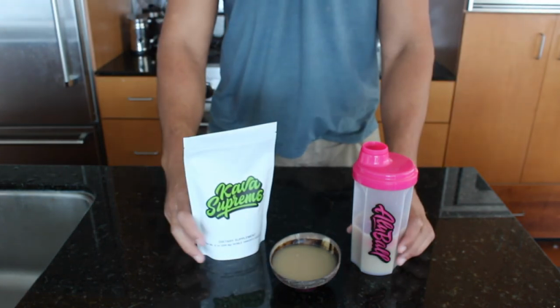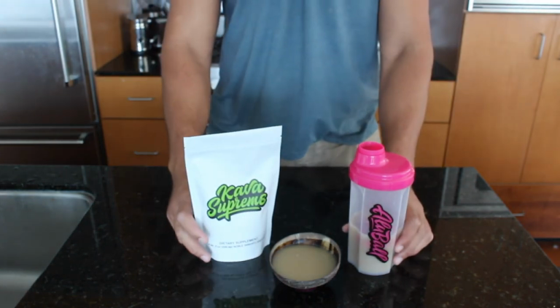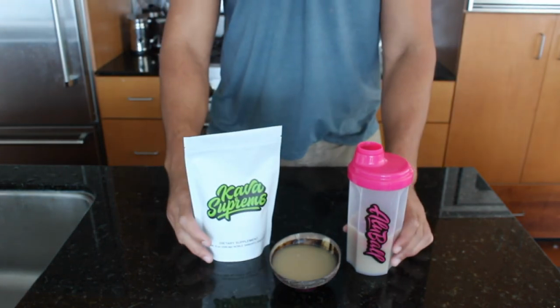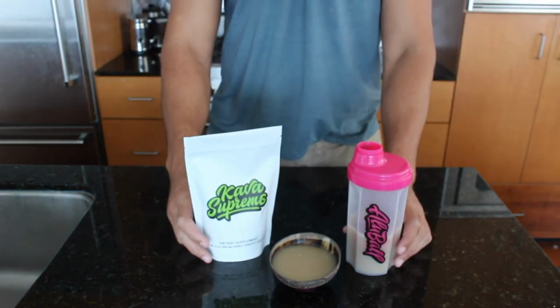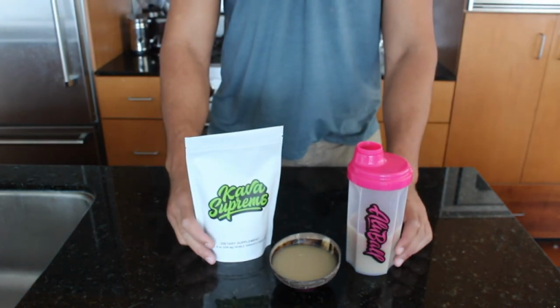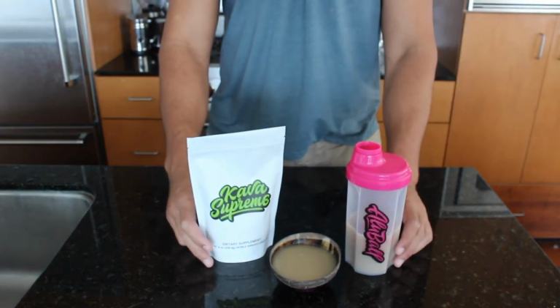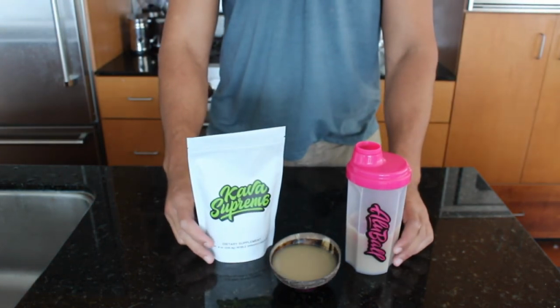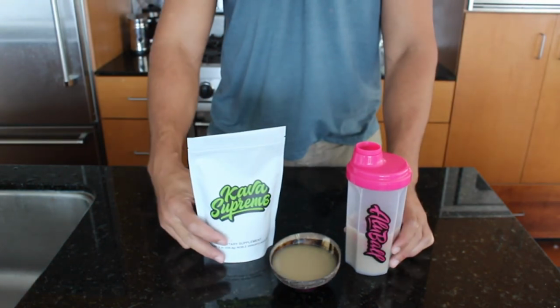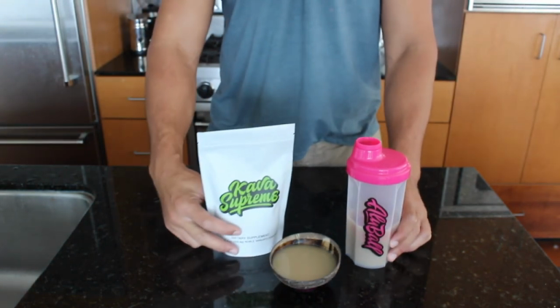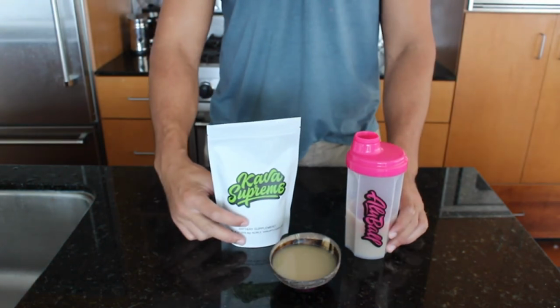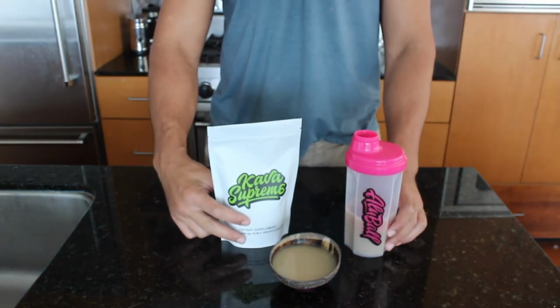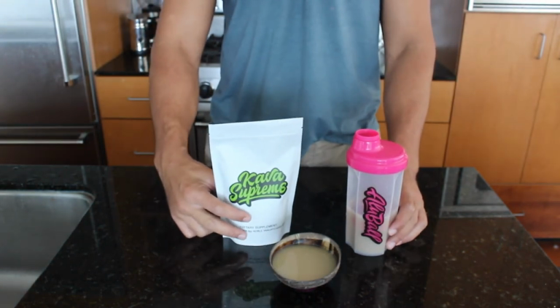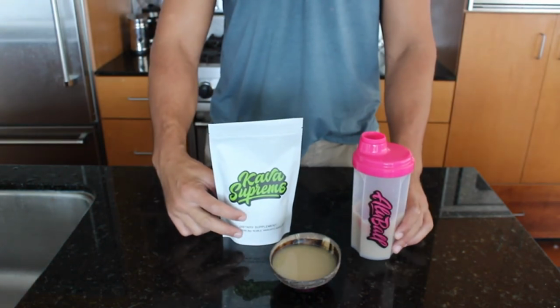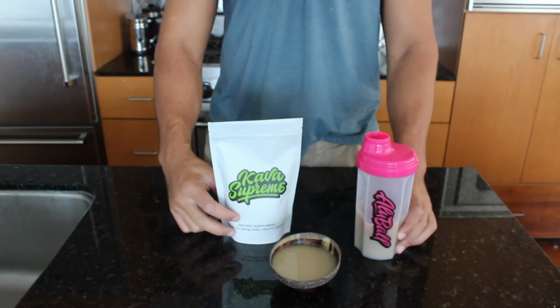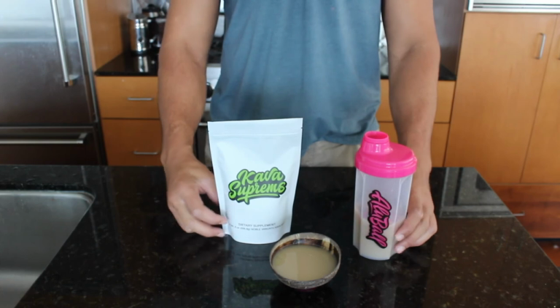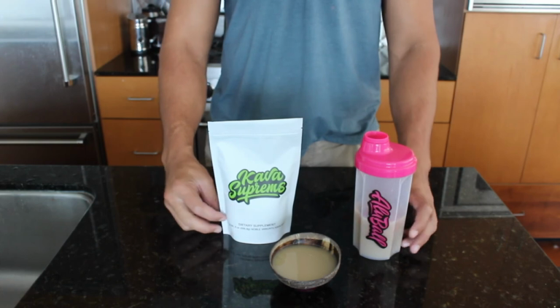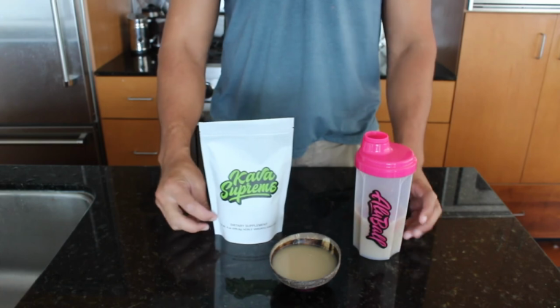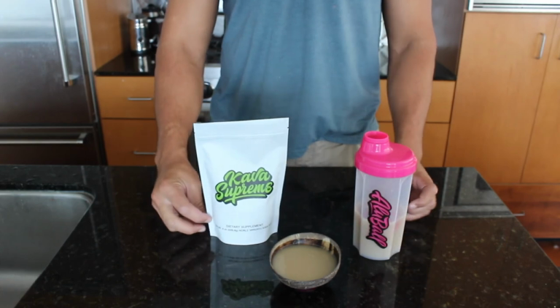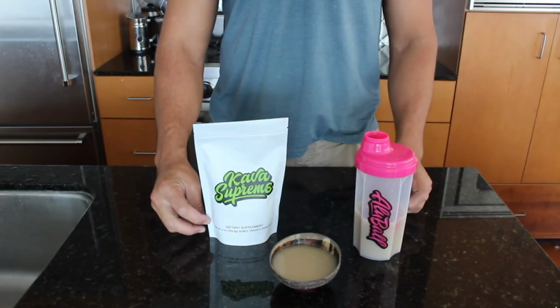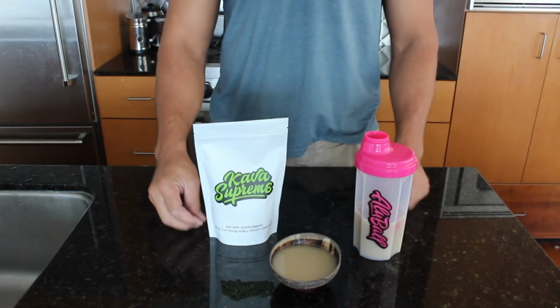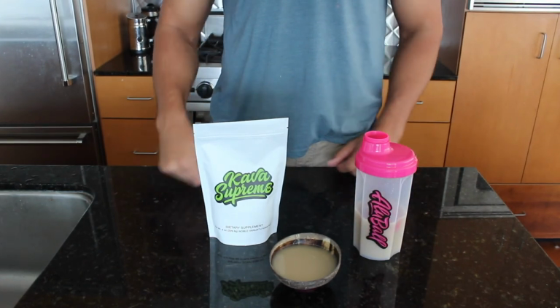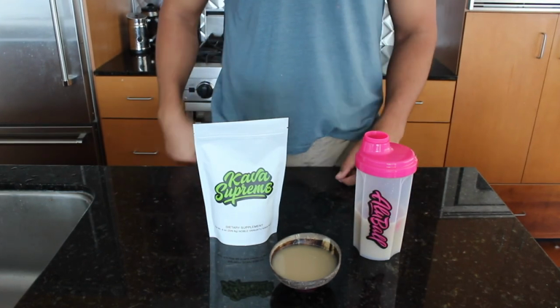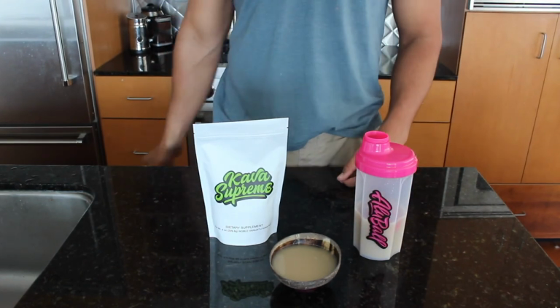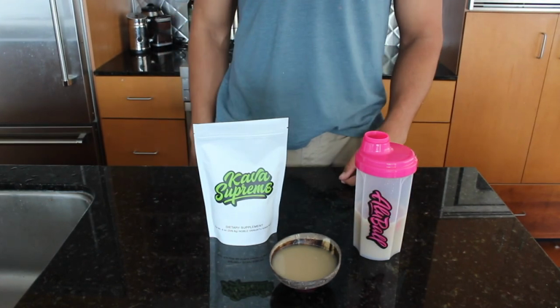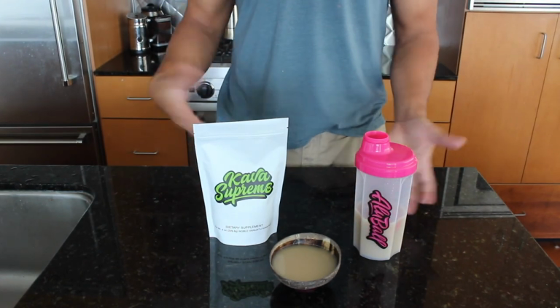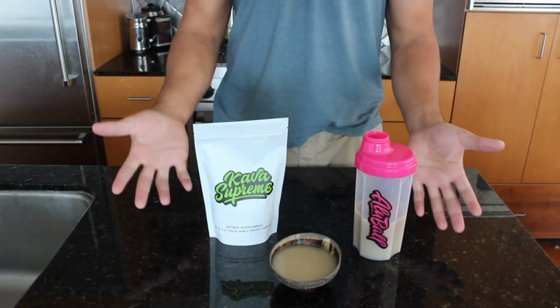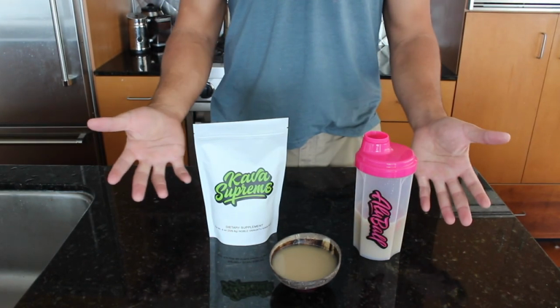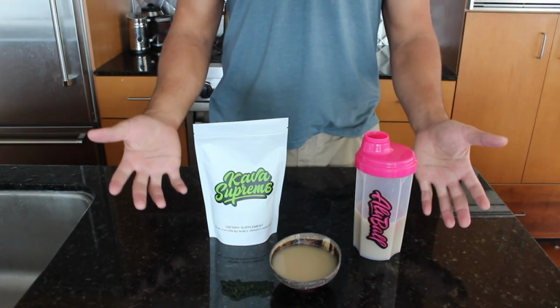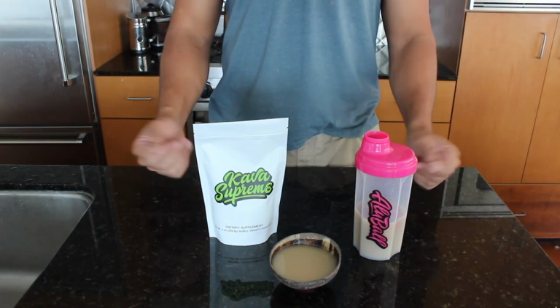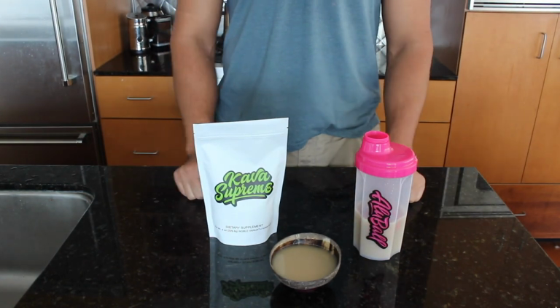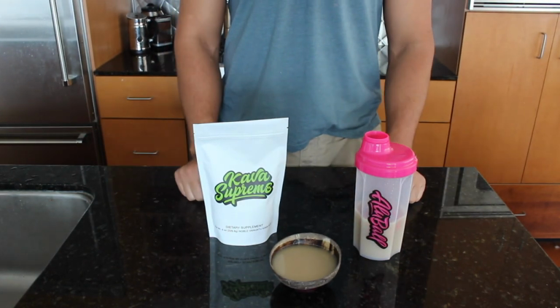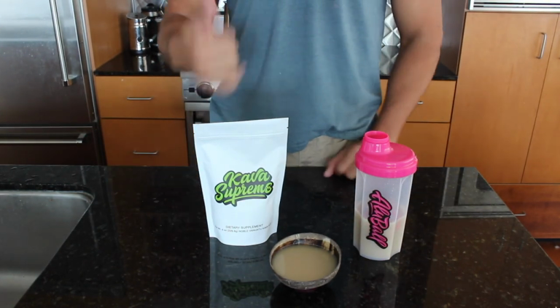Here's our kava supreme and olive ball kava maker, available at getcavified.com and Amazon Prime. All right, aloha!